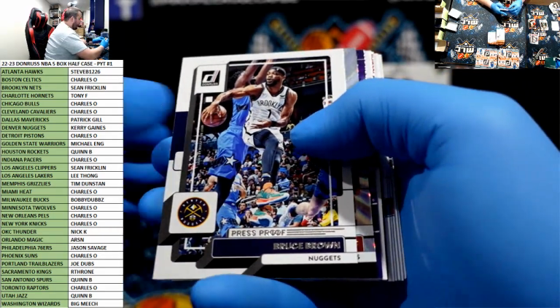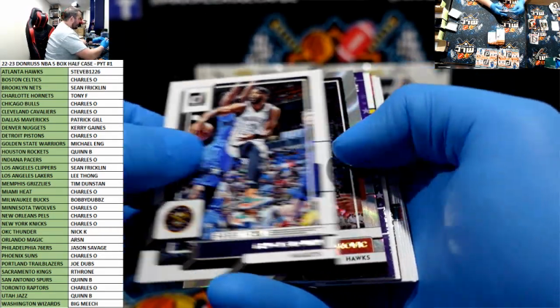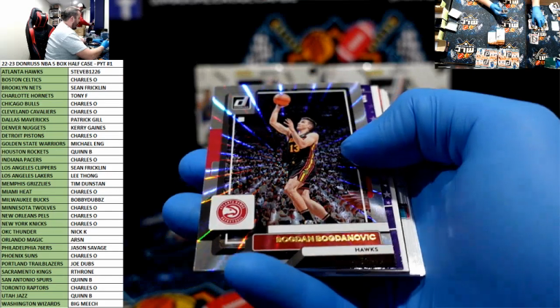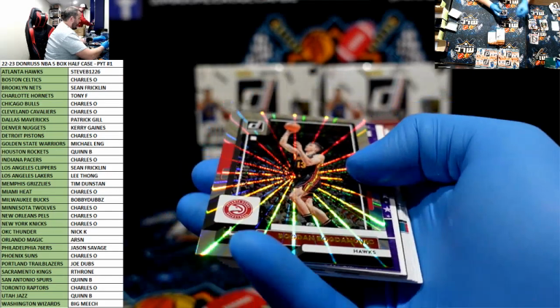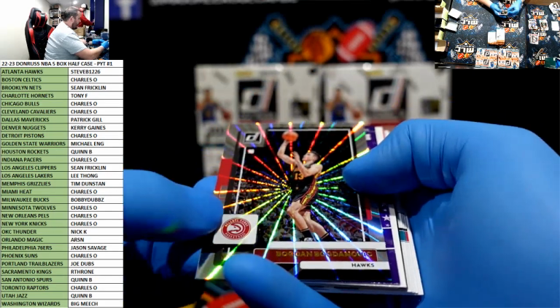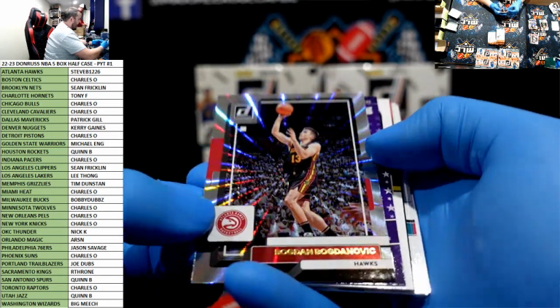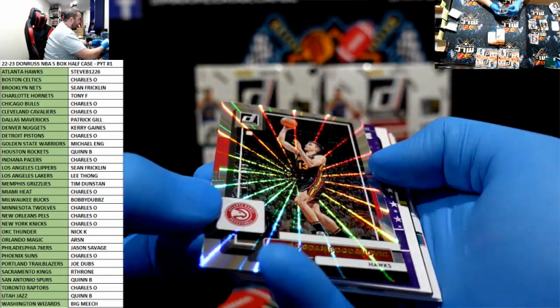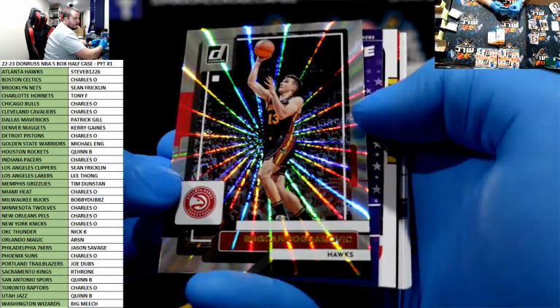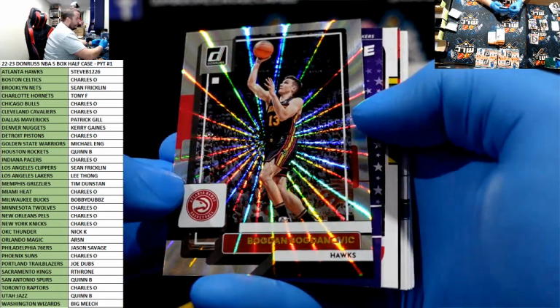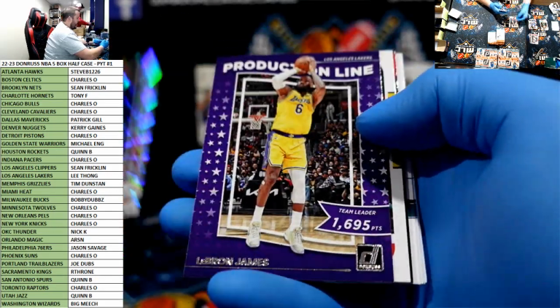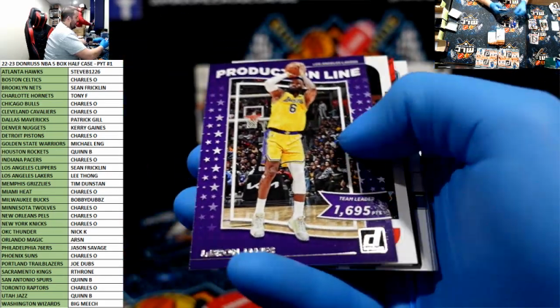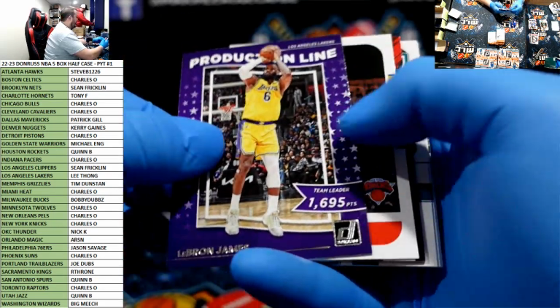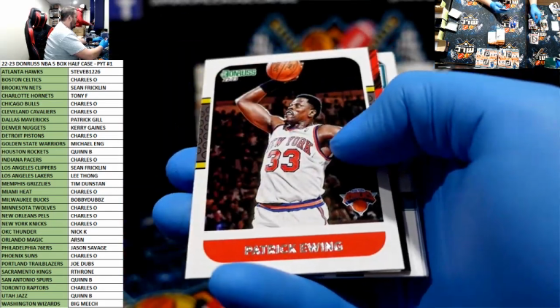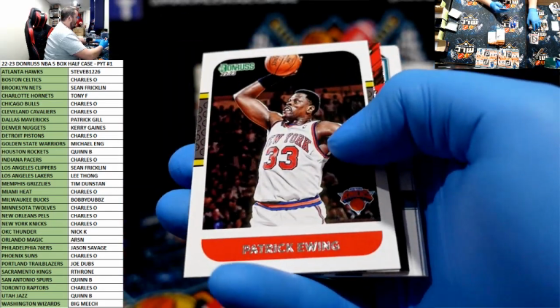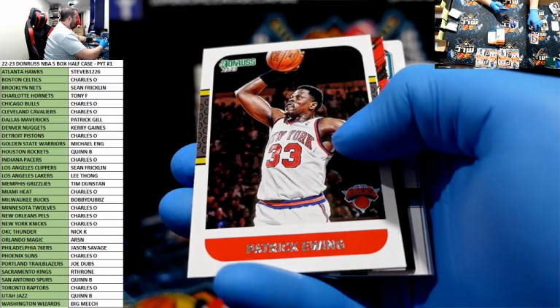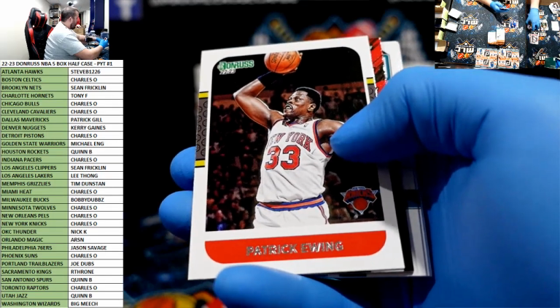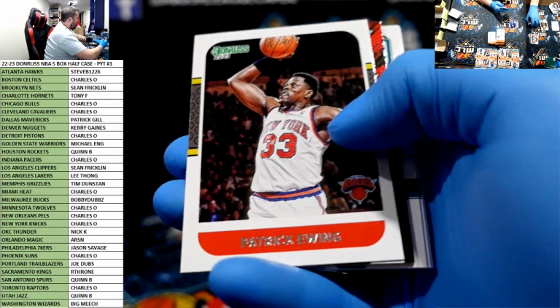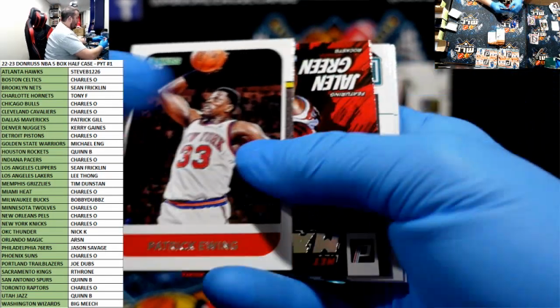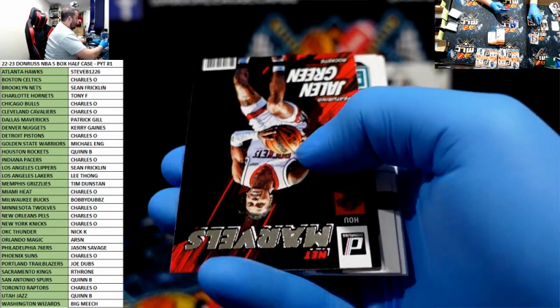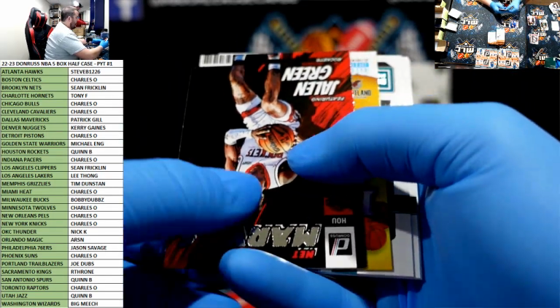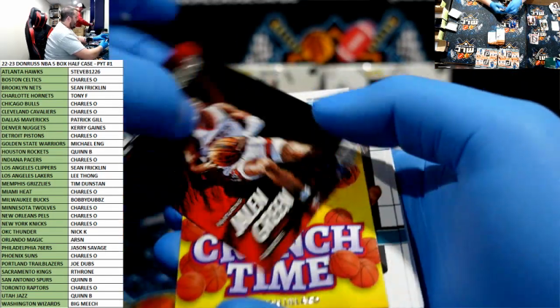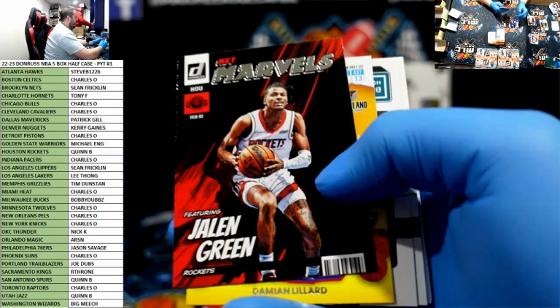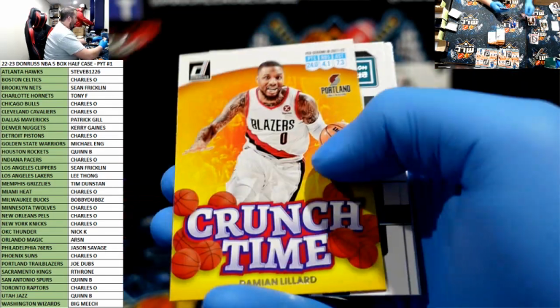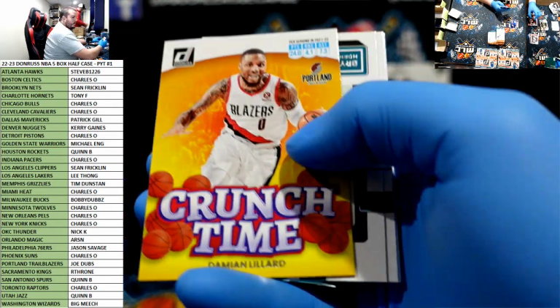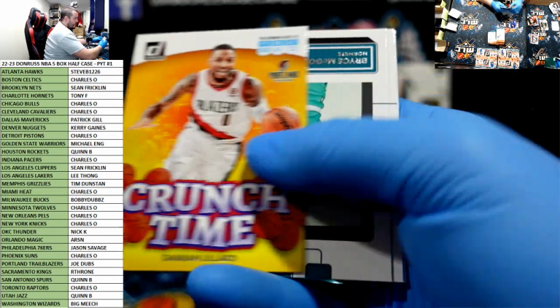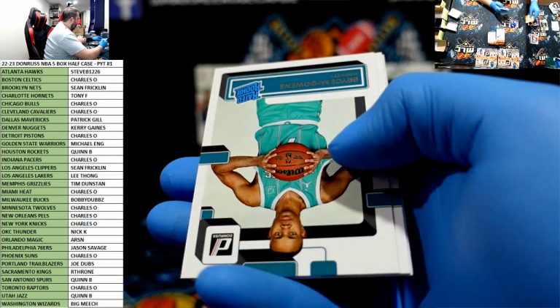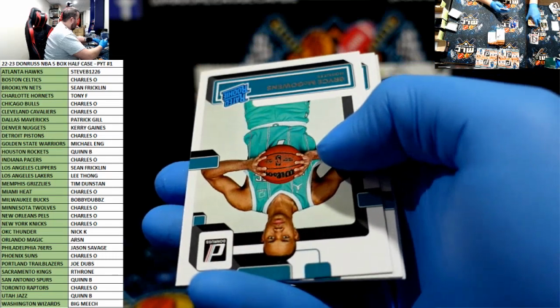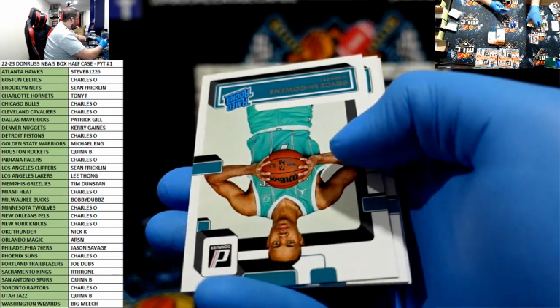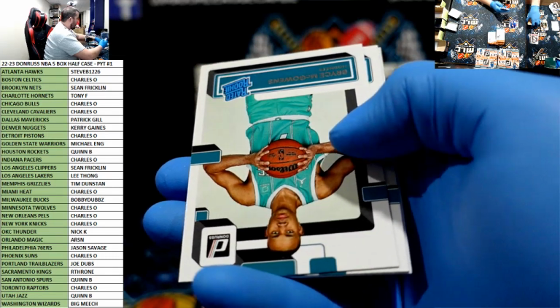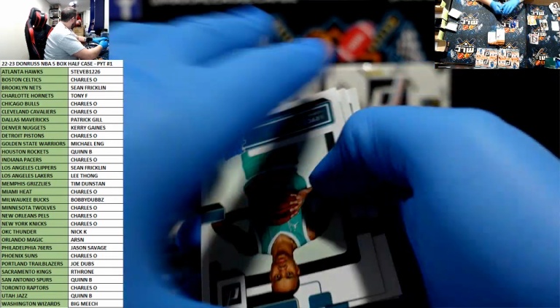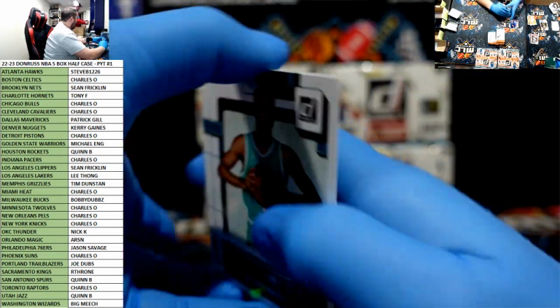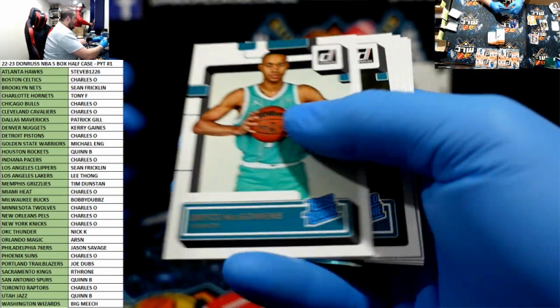Press proof Bruce Brown. Bogdanovic for the Hawks to $149. LeBron Production Line. Jalen Green Net Marvels. Donte DiVincenzo Crunch Time. Rookies.